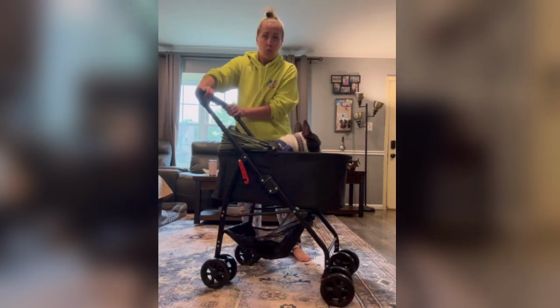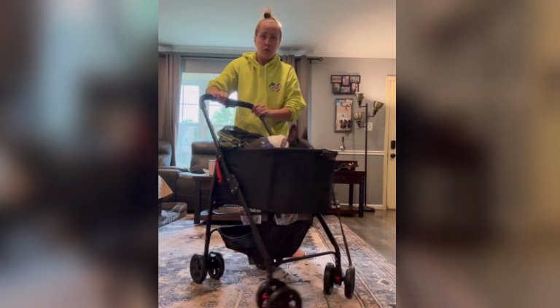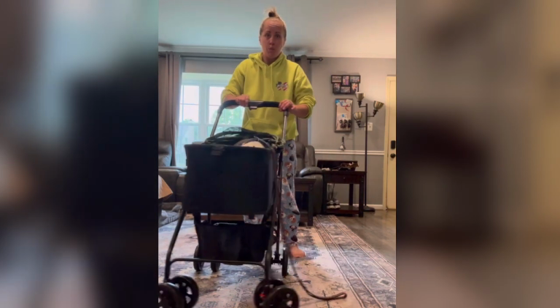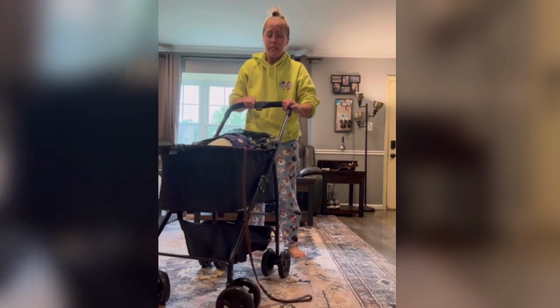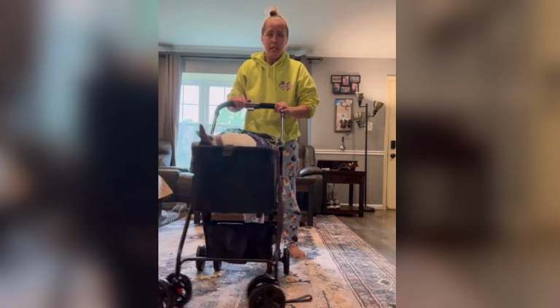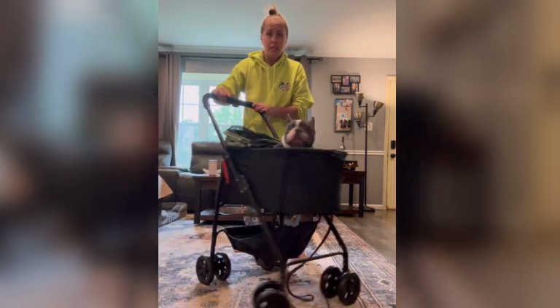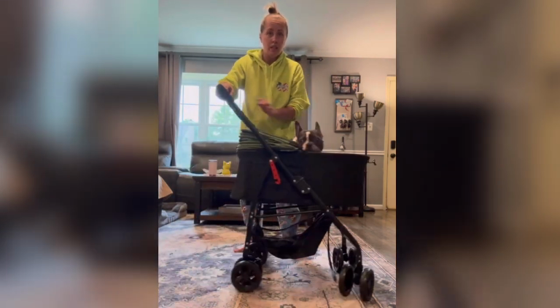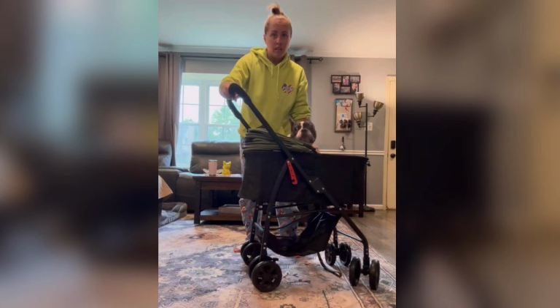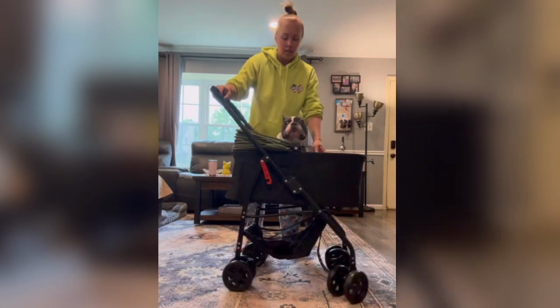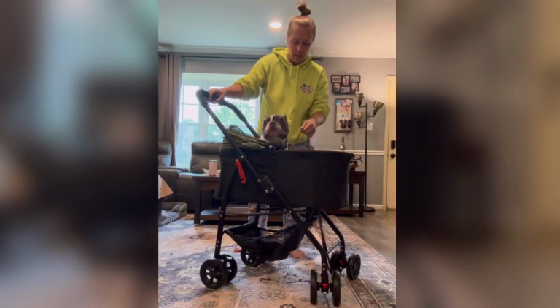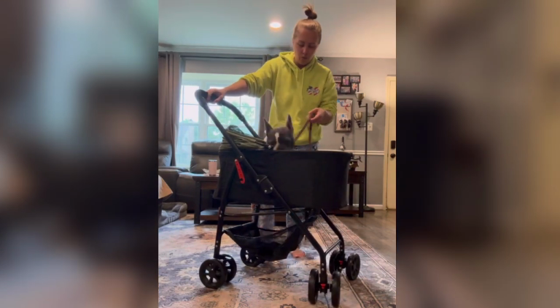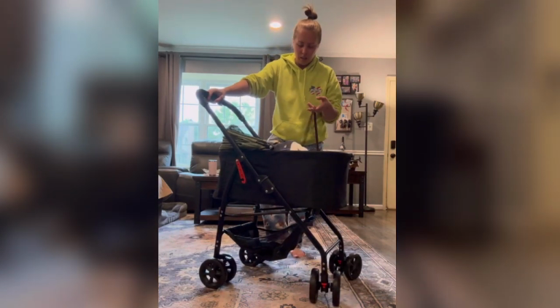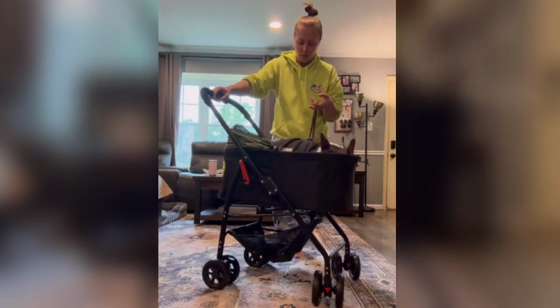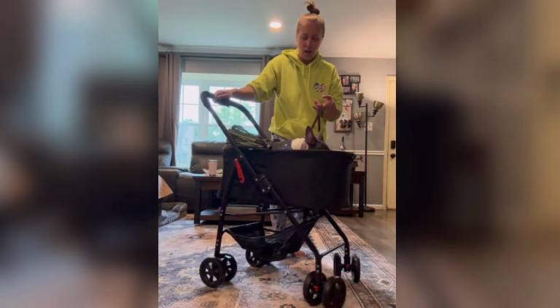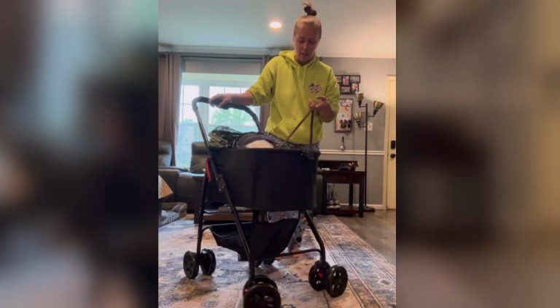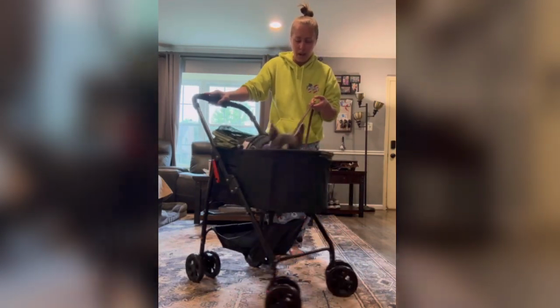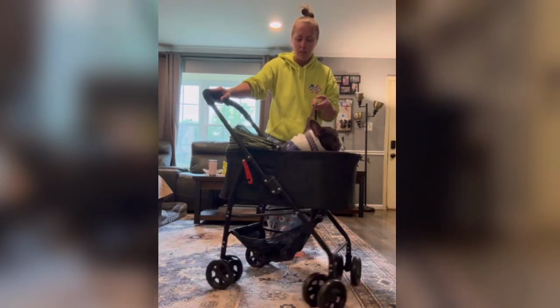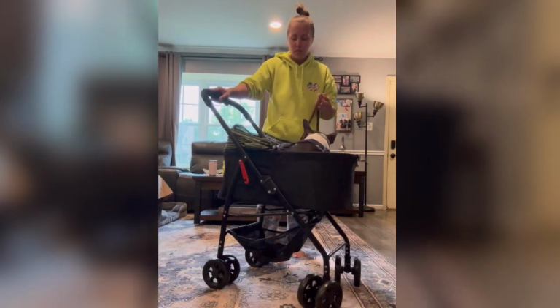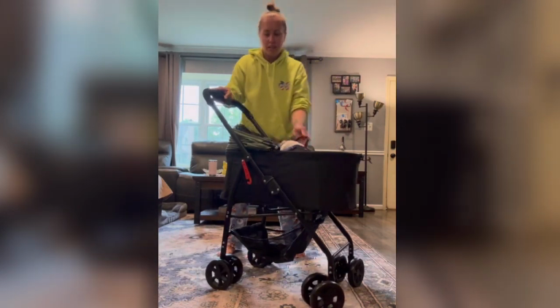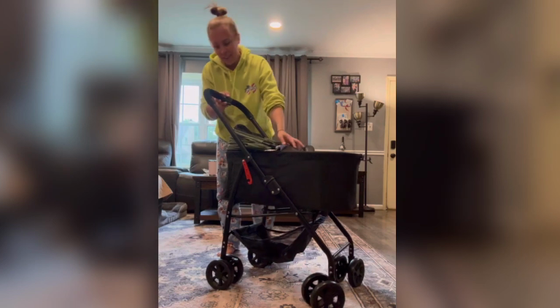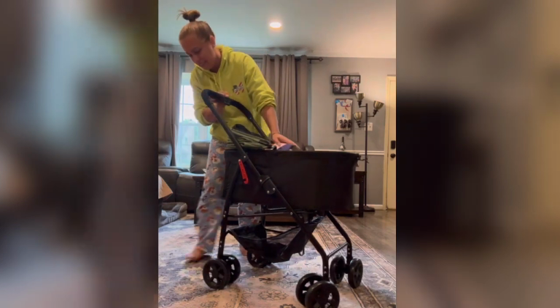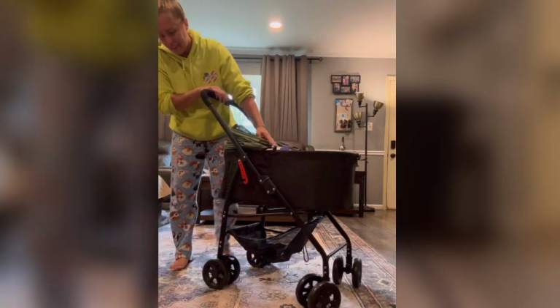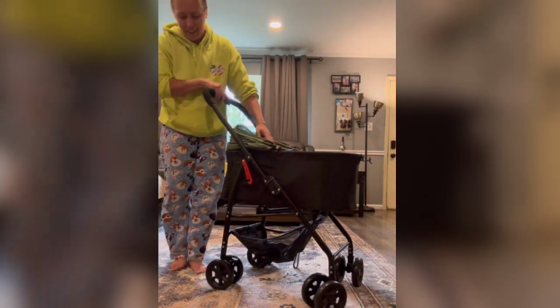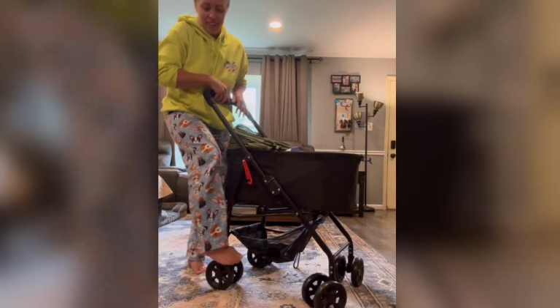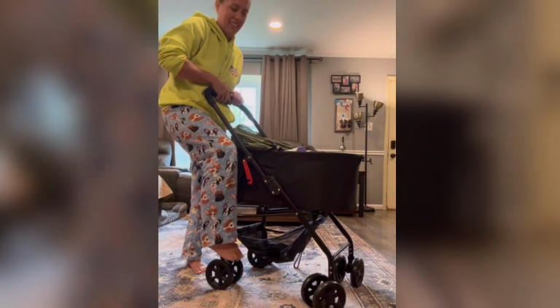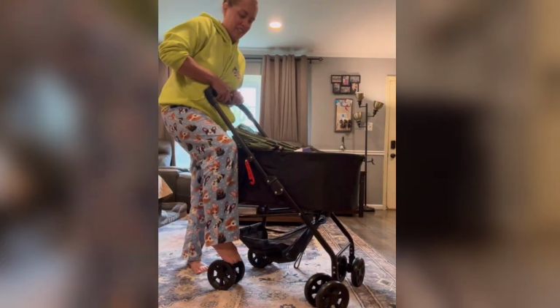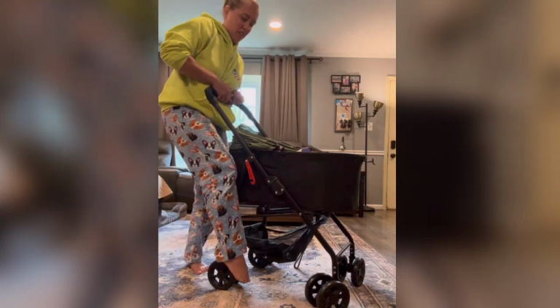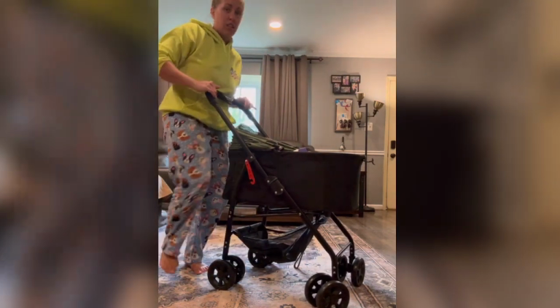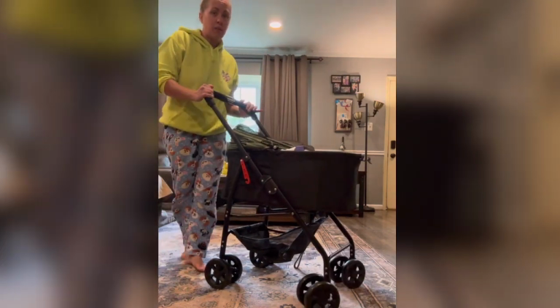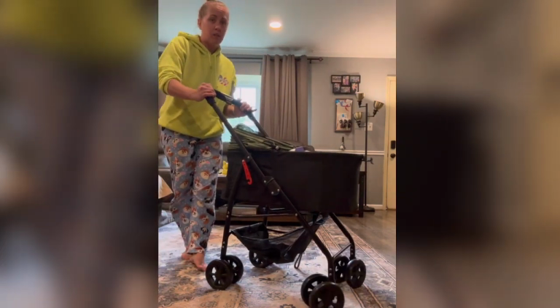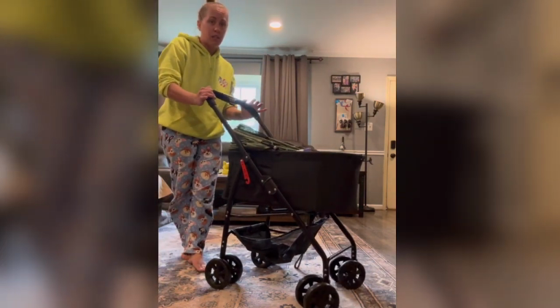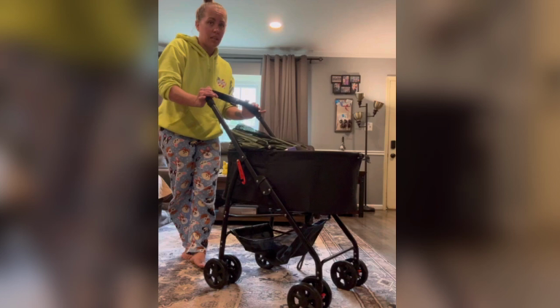The wheels are super easy and they do lock. There's a lock on the back wheel which keeps it stable.